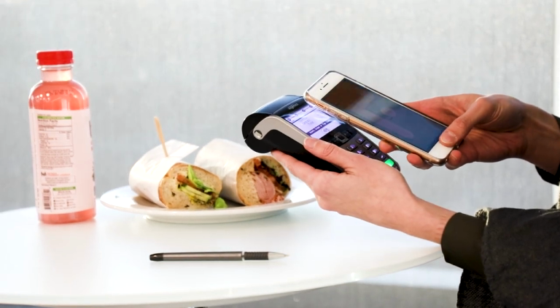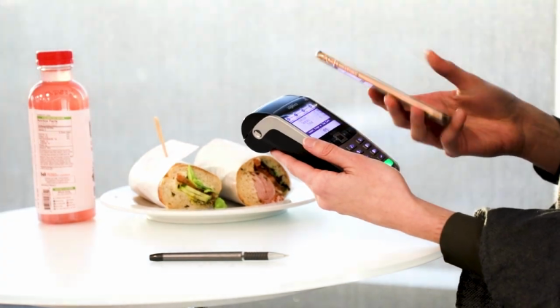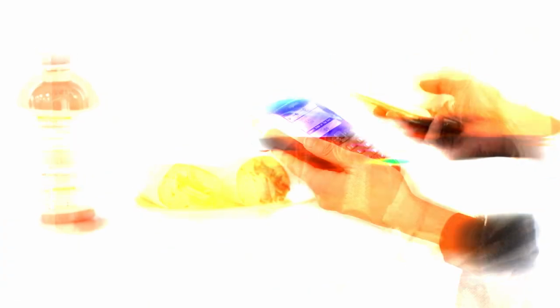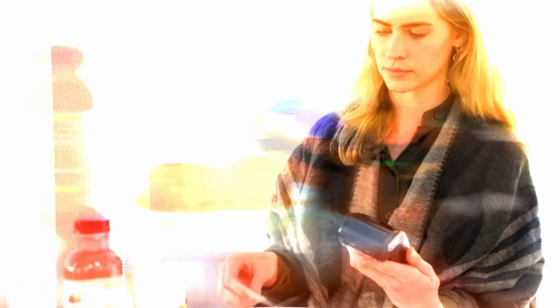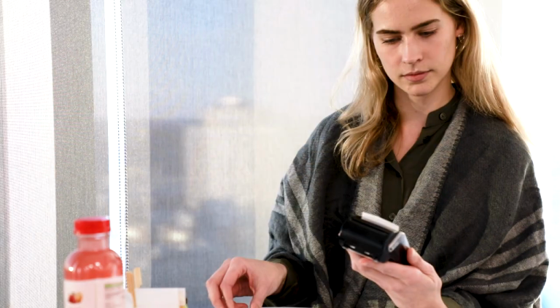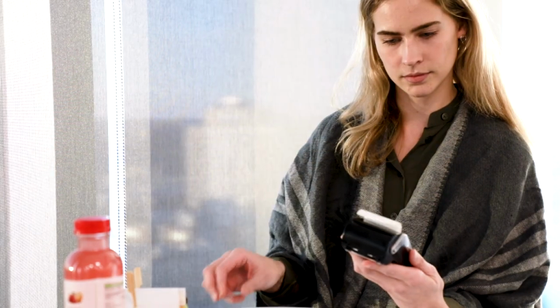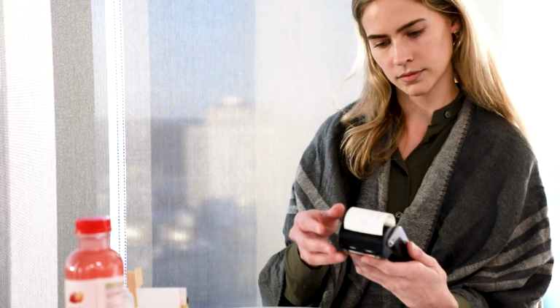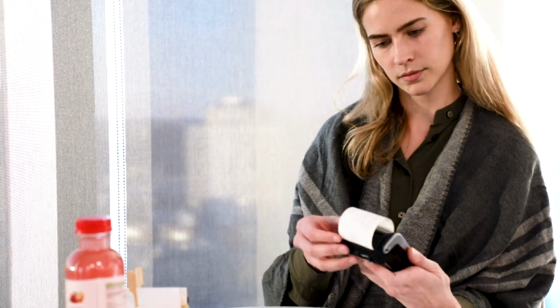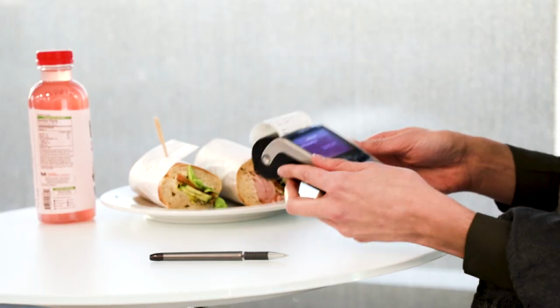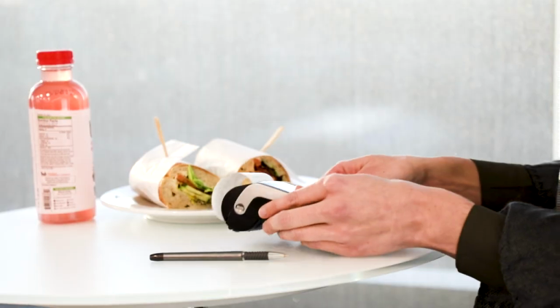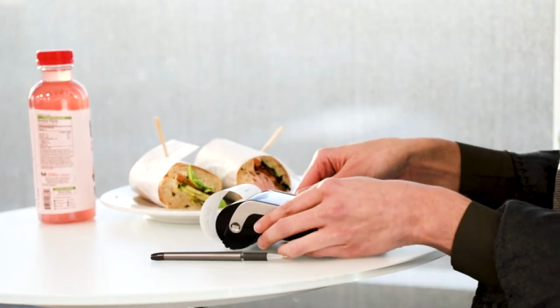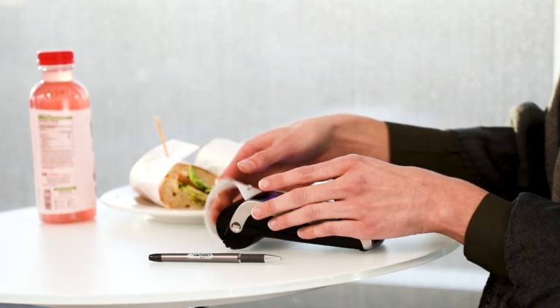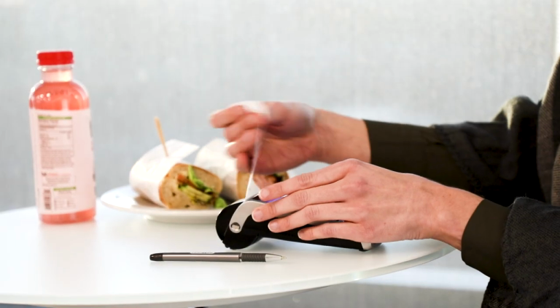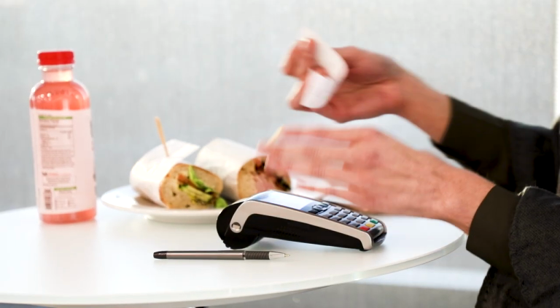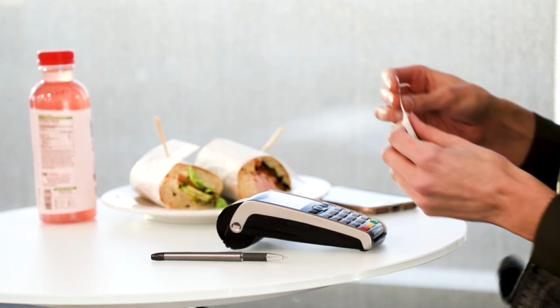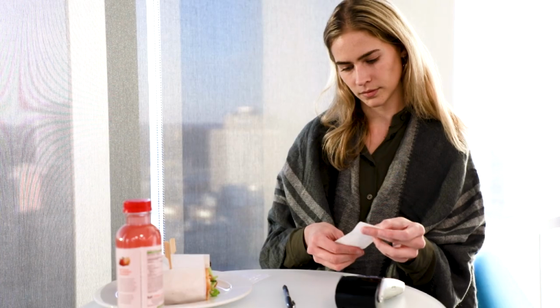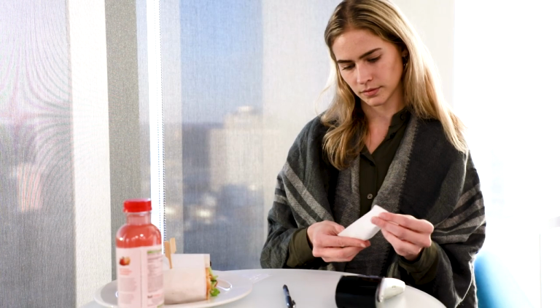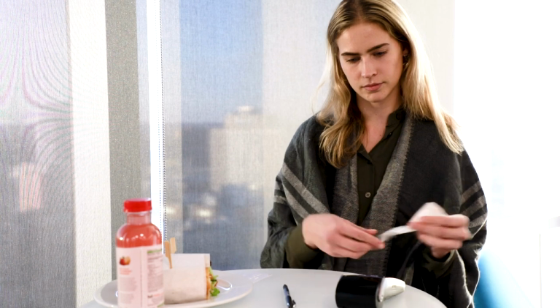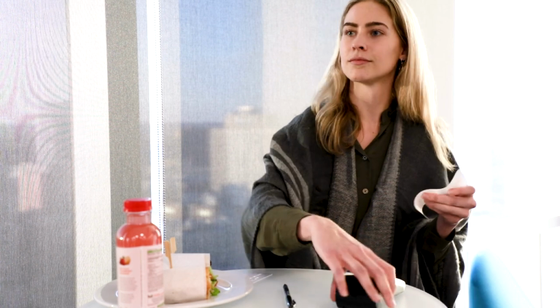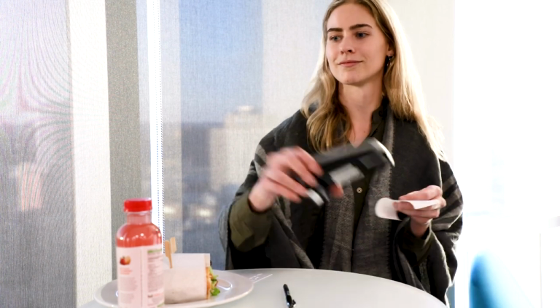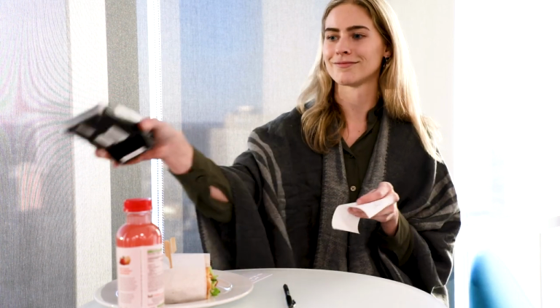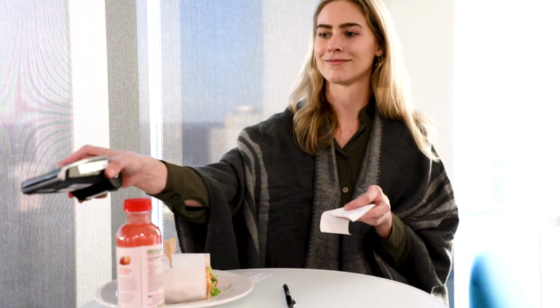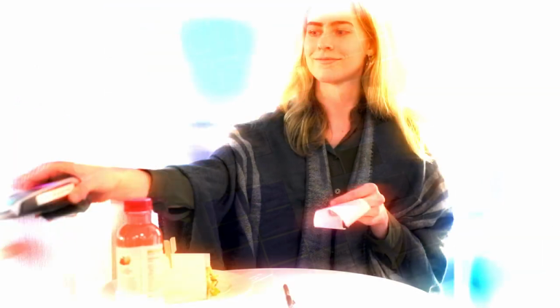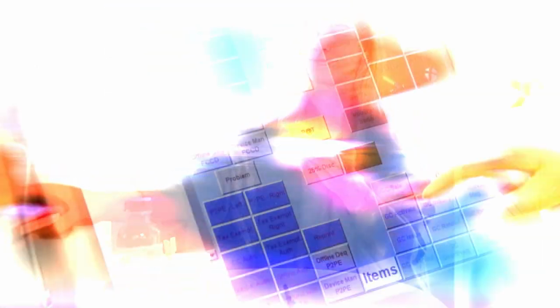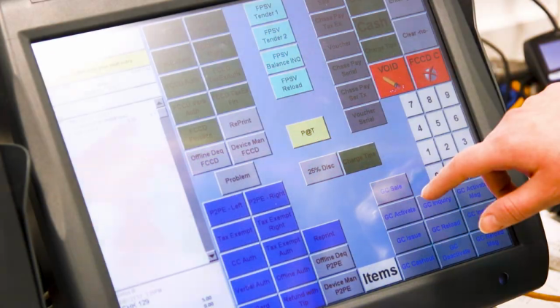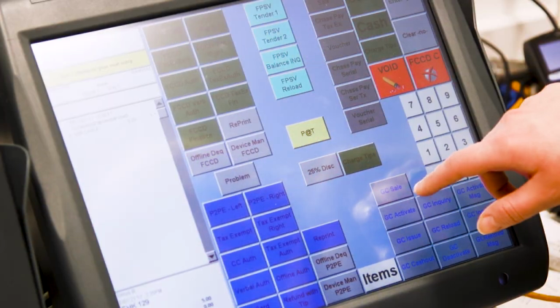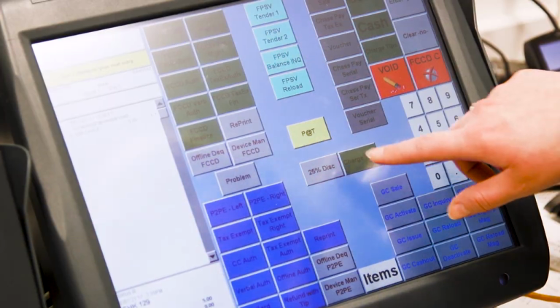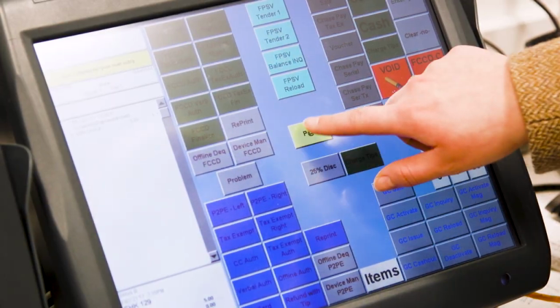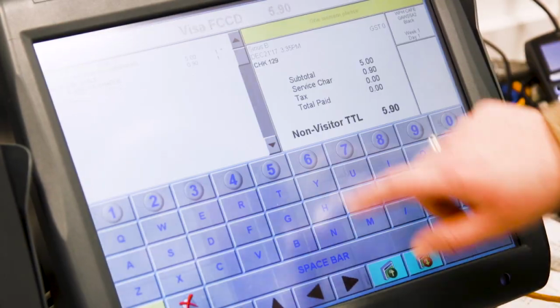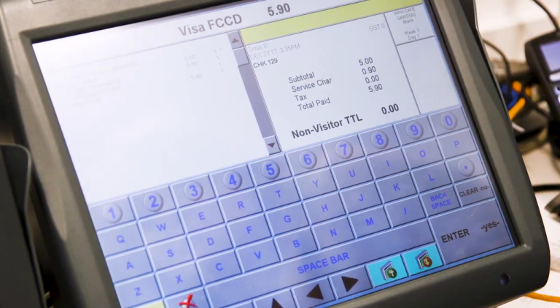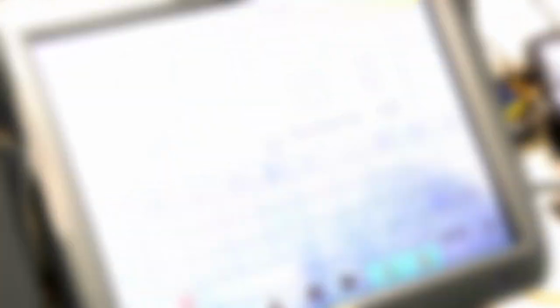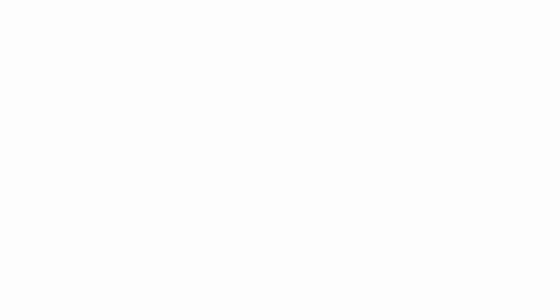Following successful payment, a receipt will print for a signature with a customer copy, including tip and final amount. And after the payment of the check is complete, return to the workstation and select the pay at table button to add tip and close the check completely.